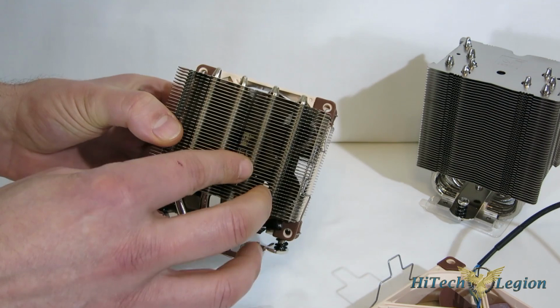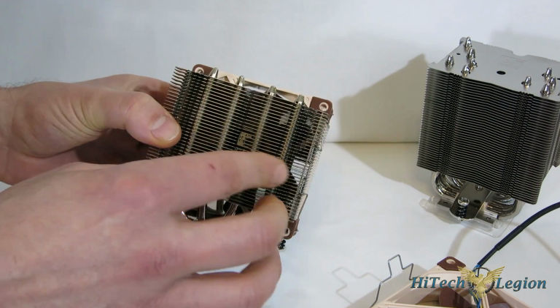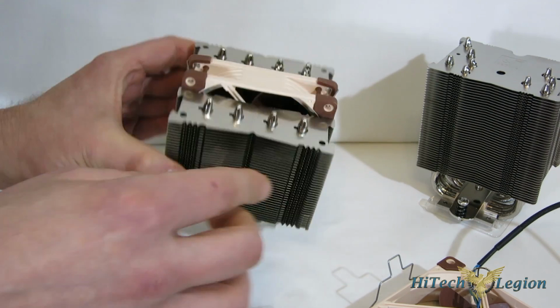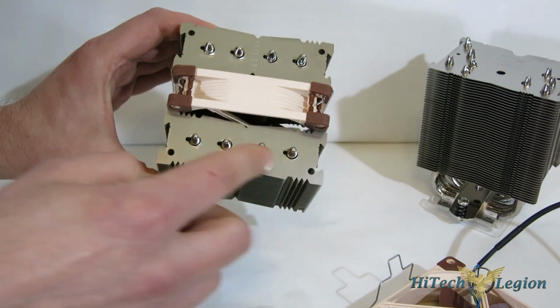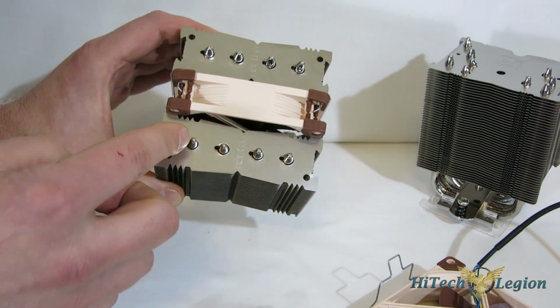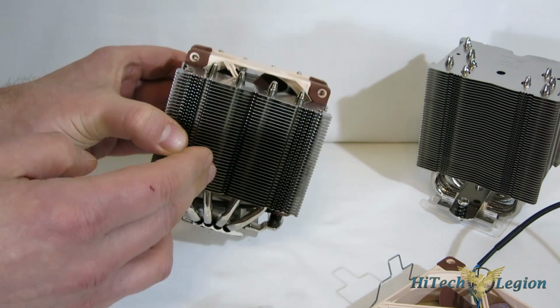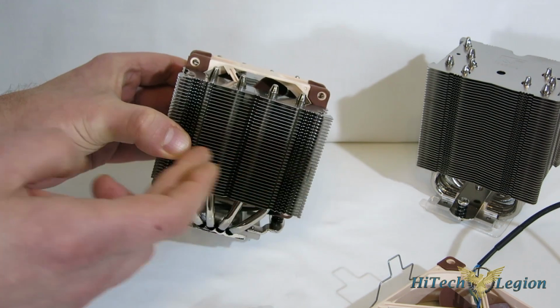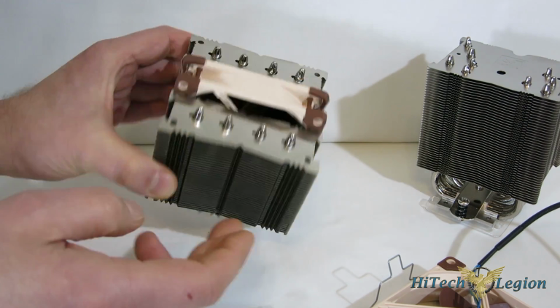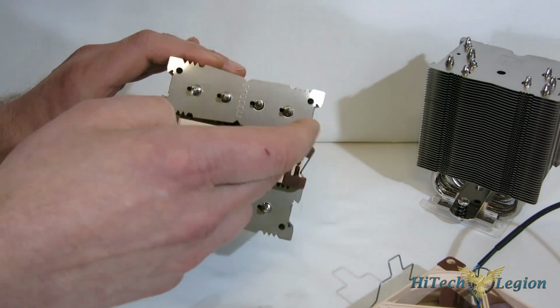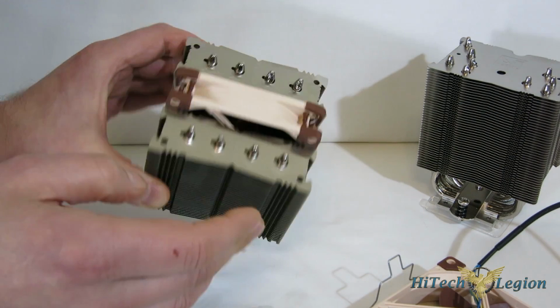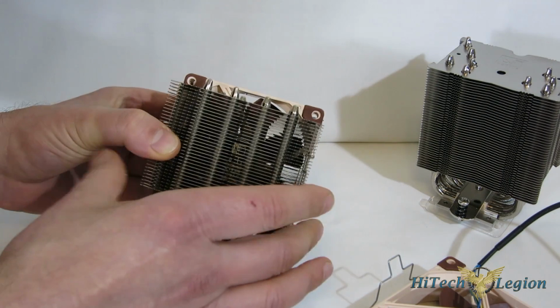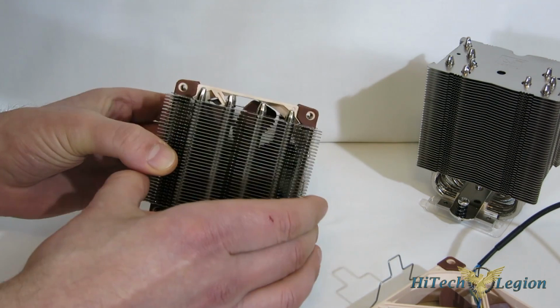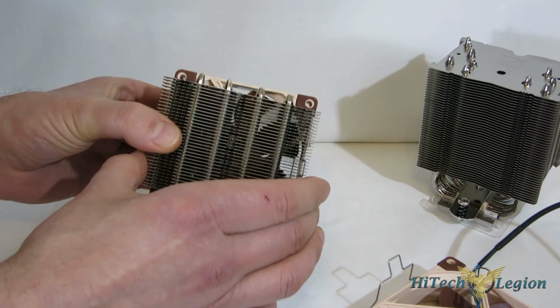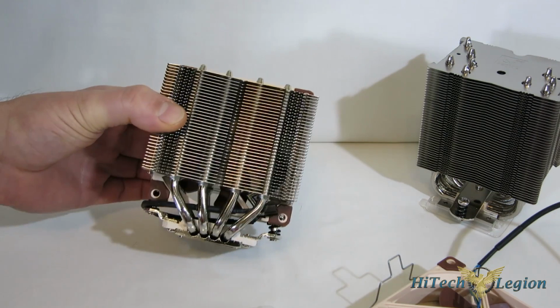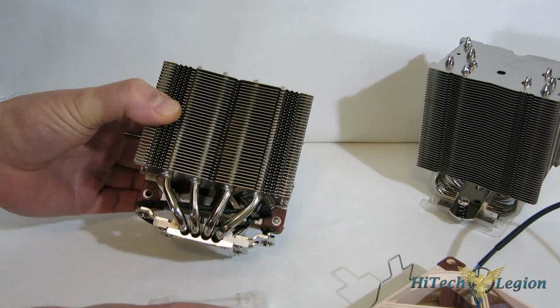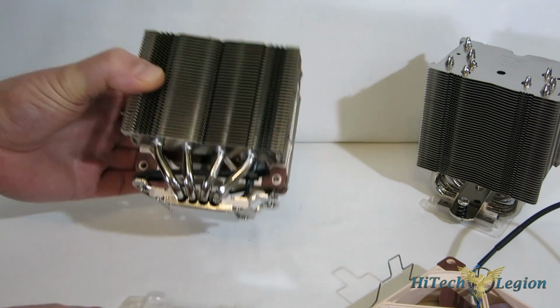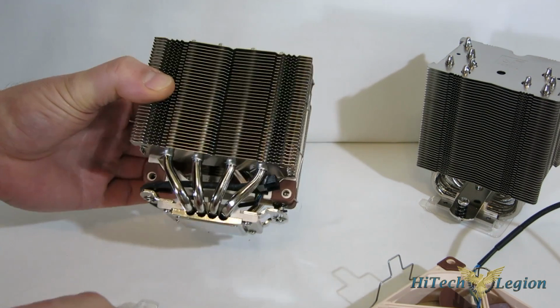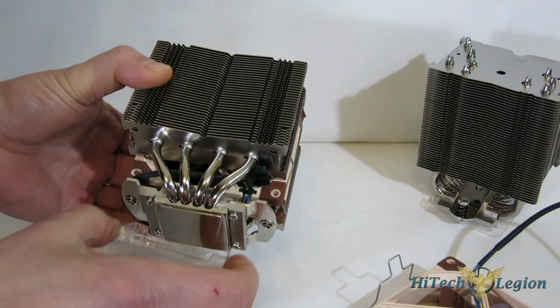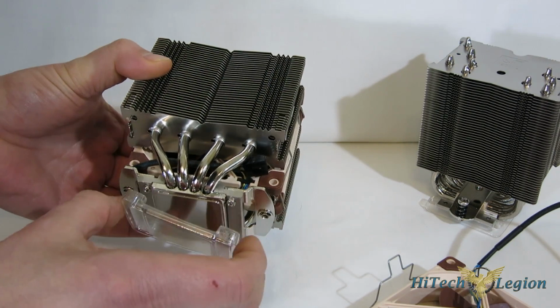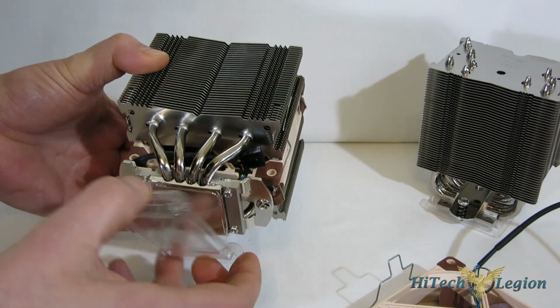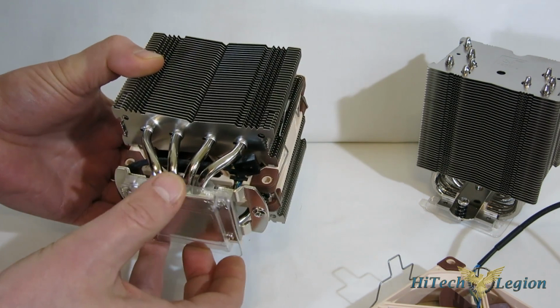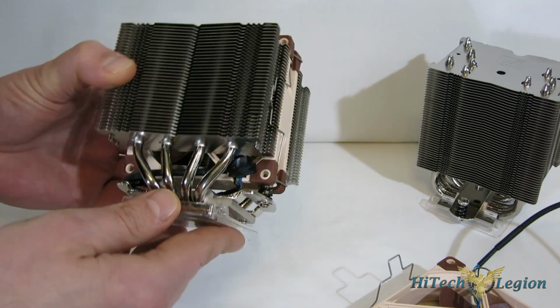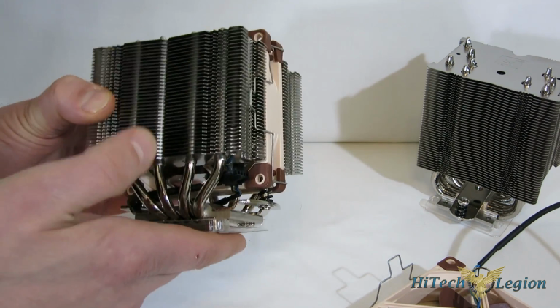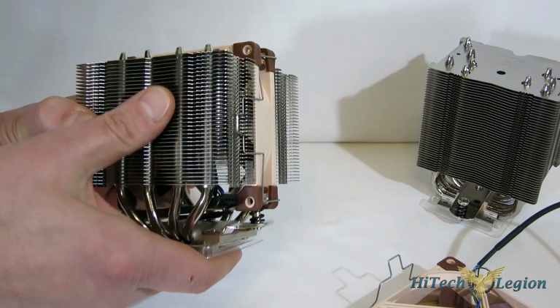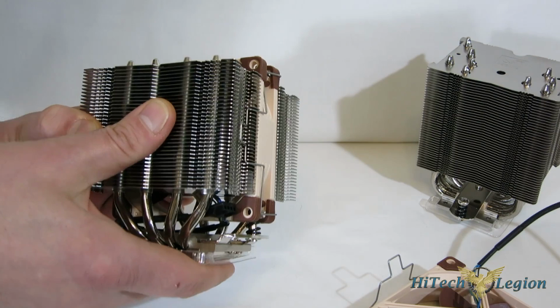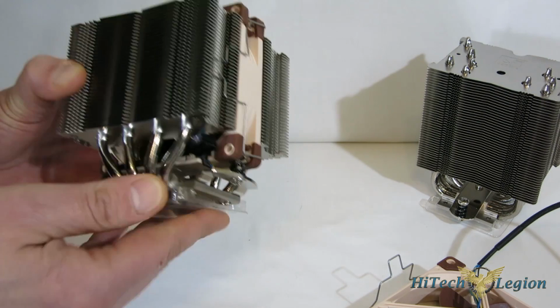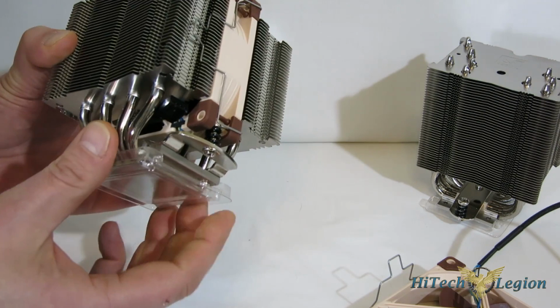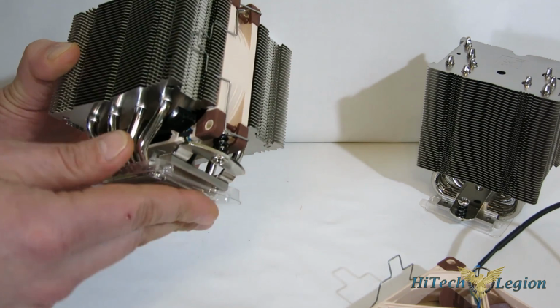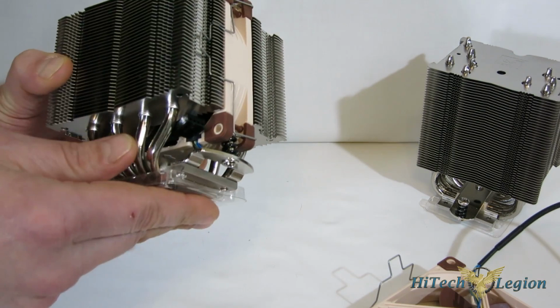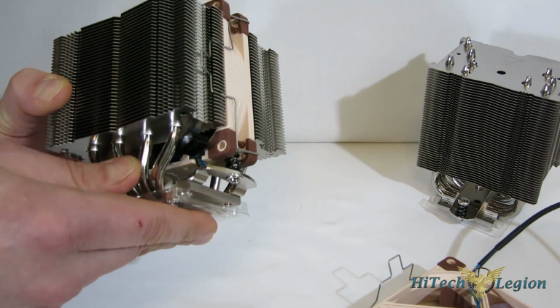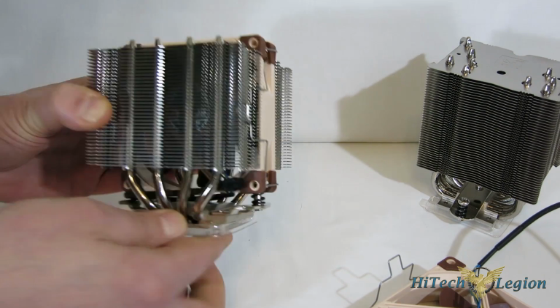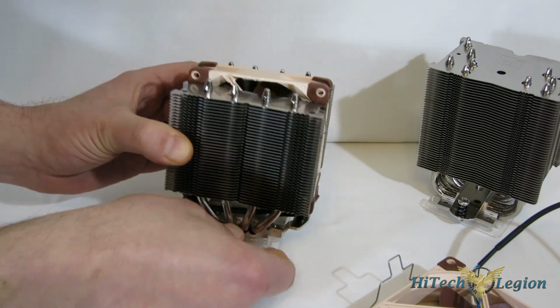Also, as you see, the heat pipes are laid out so that all the heat pipes will see air as air passes through the tower itself. Aluminum fins on the tower — another really just sparkling build by Noctua. They really do a fantastic job.